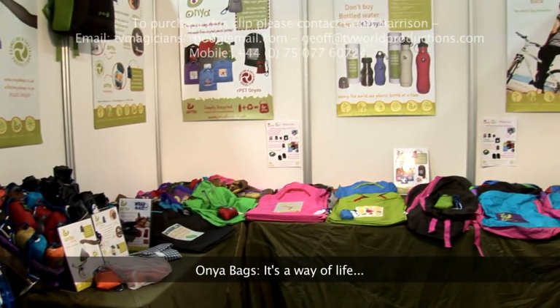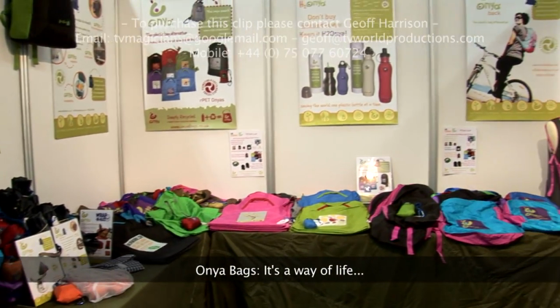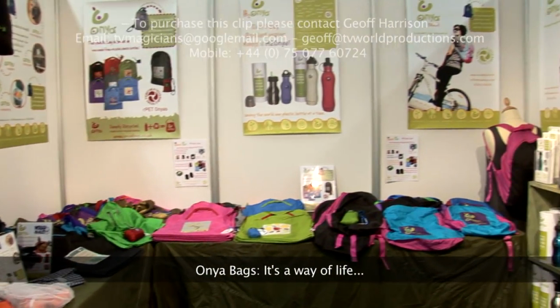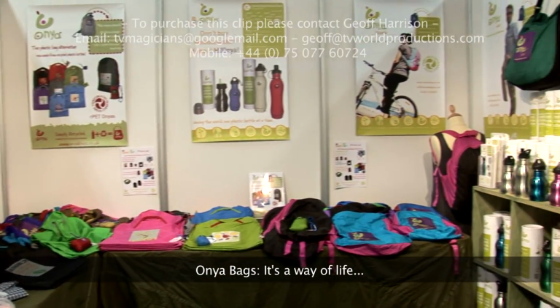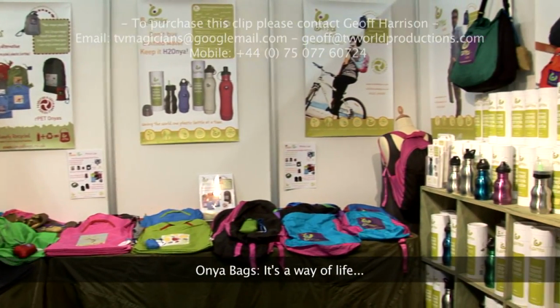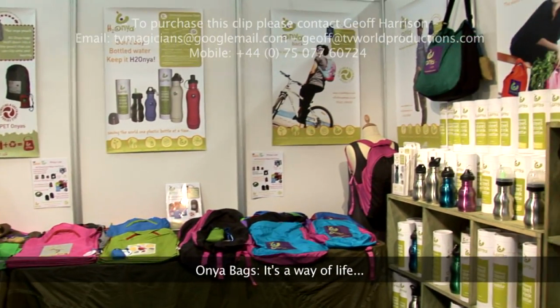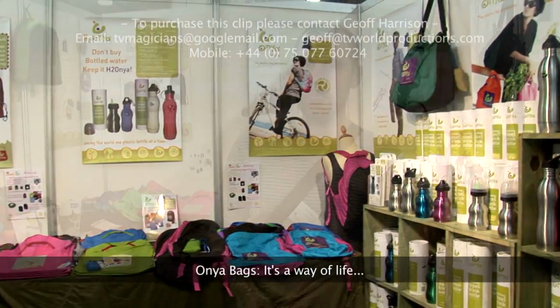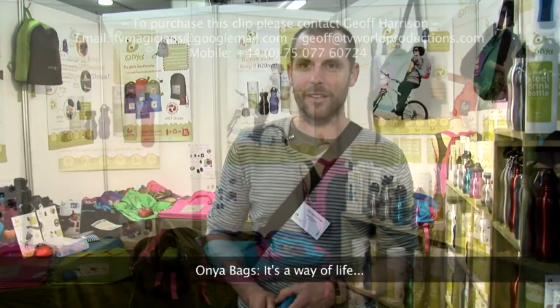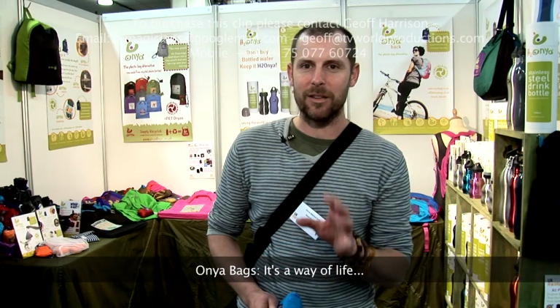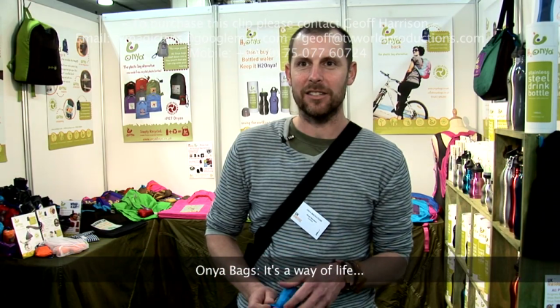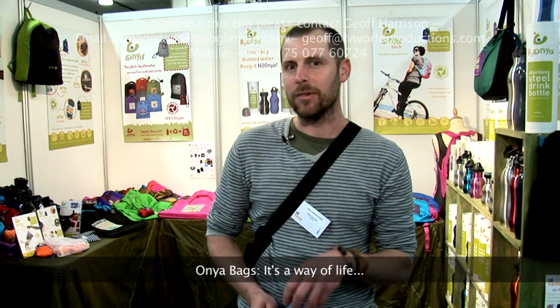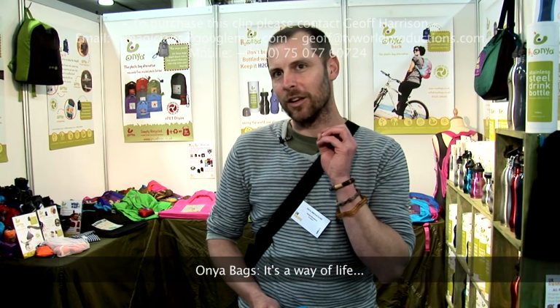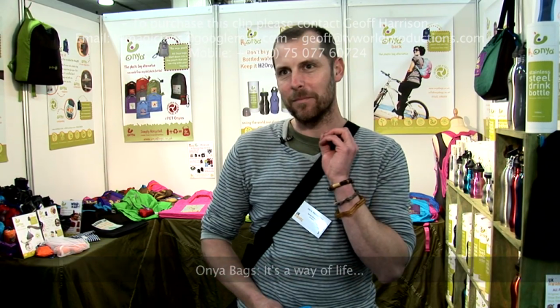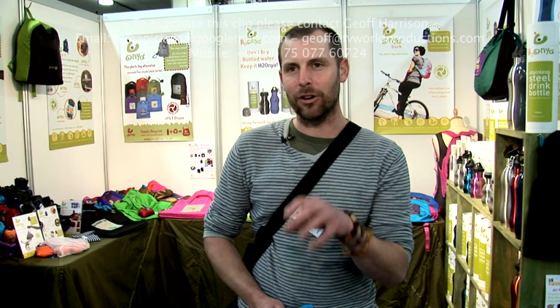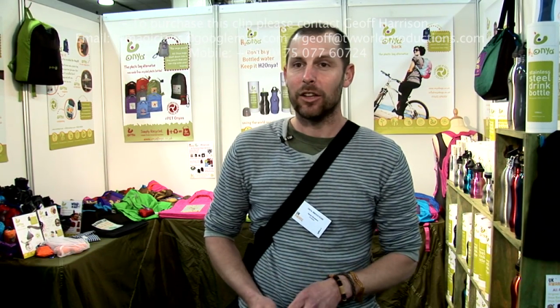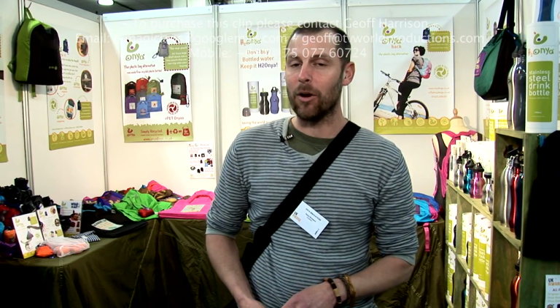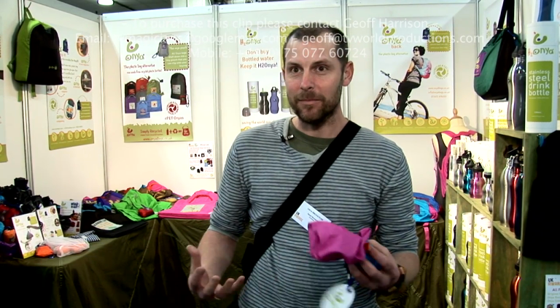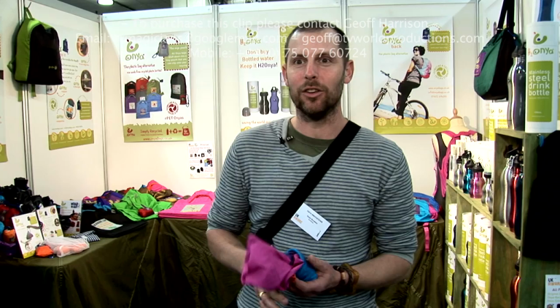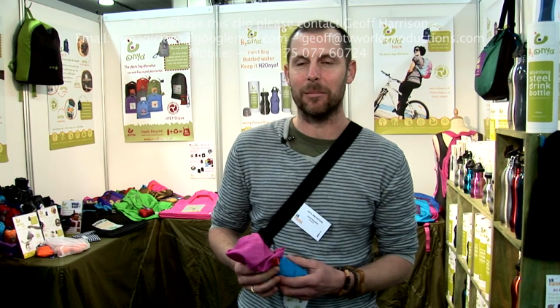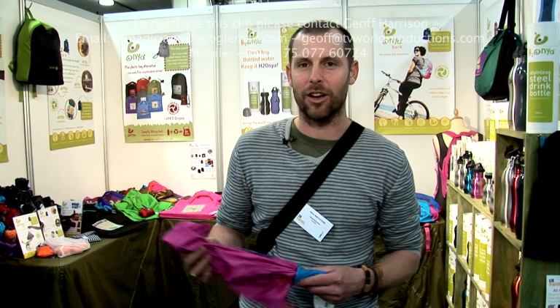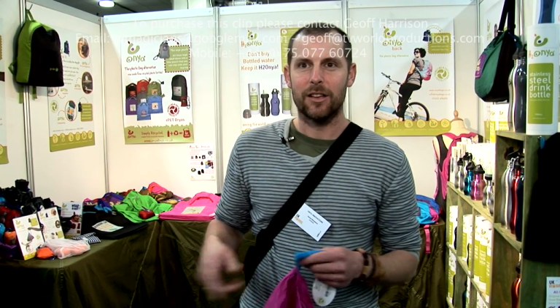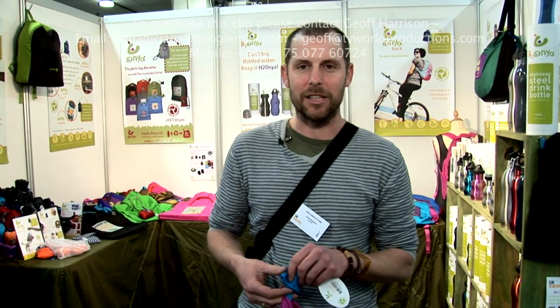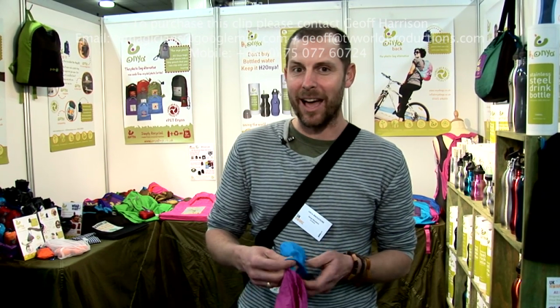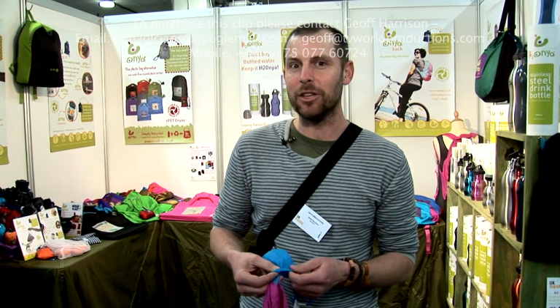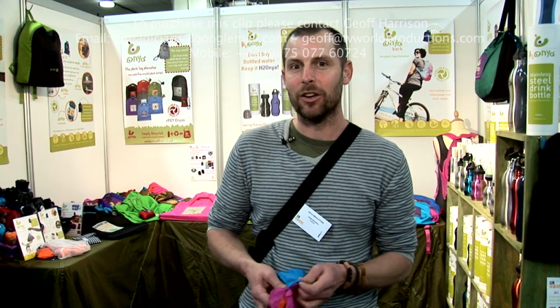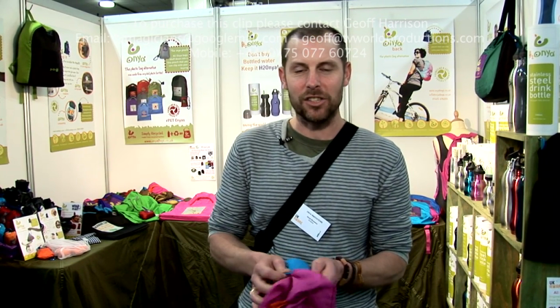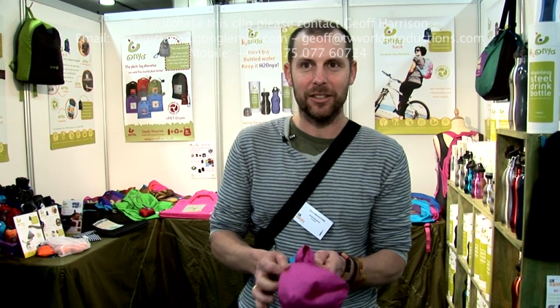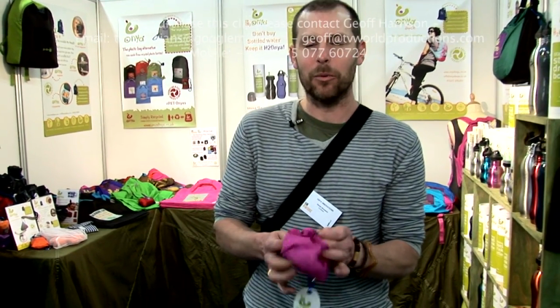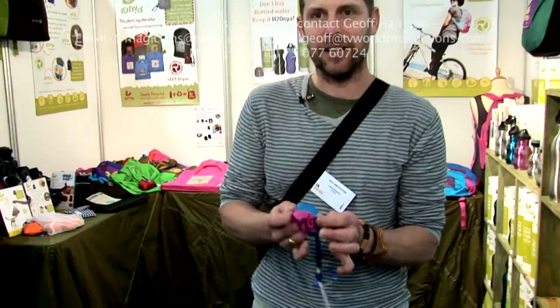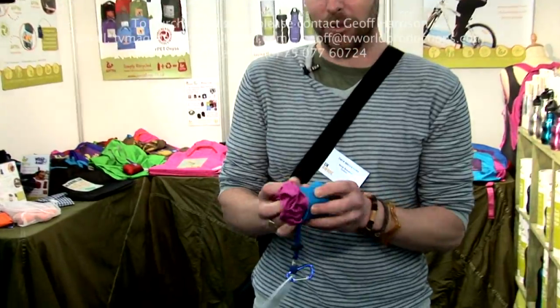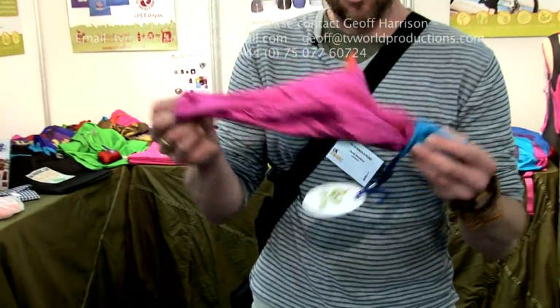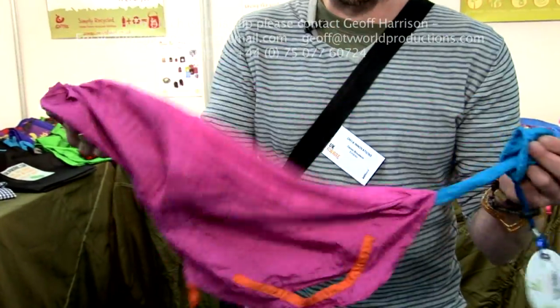My name's Dan and I run a business called Onya. The whole idea of my products and my business is that I make products that you keep on you so that you can use them at any time — whether it's on your bag, on your back, on your side. Products like this.